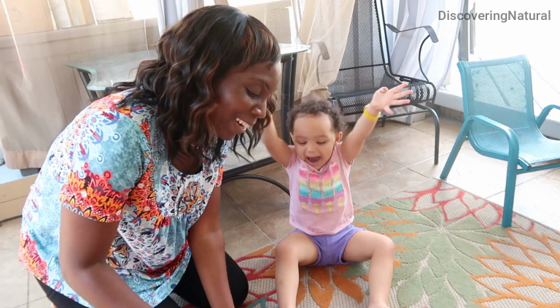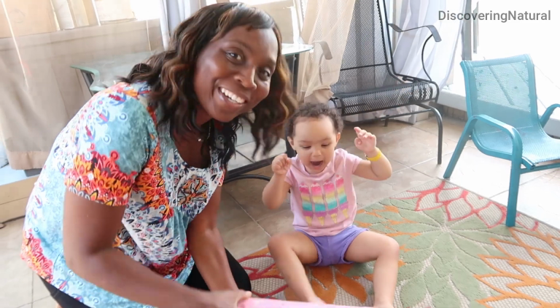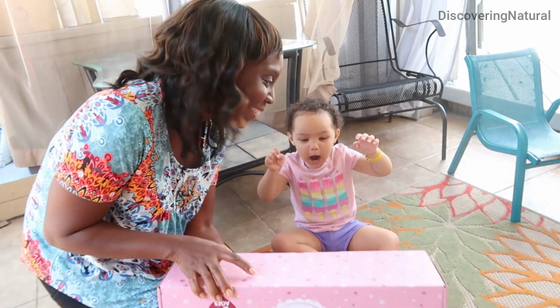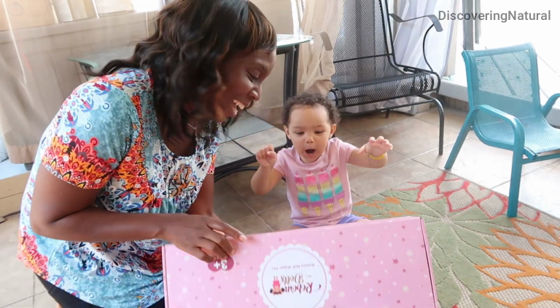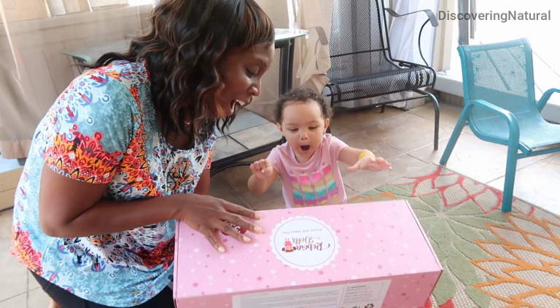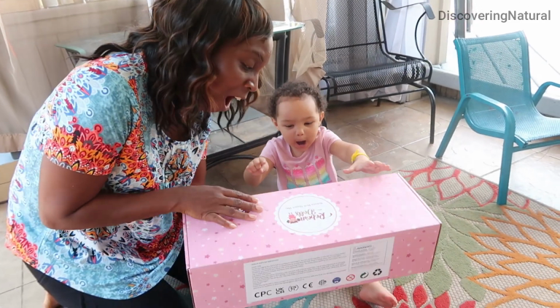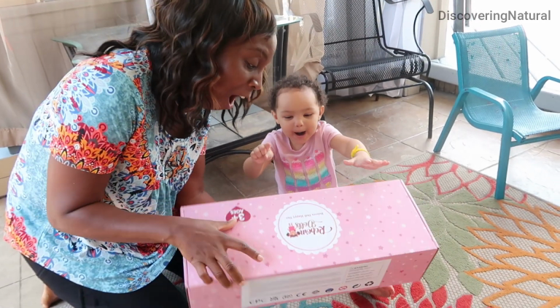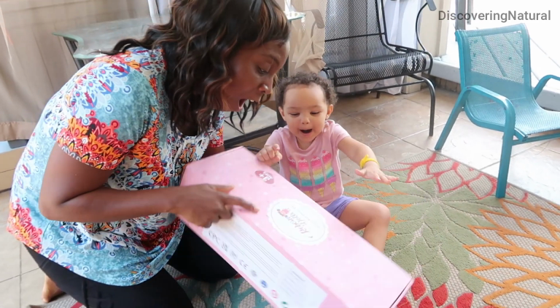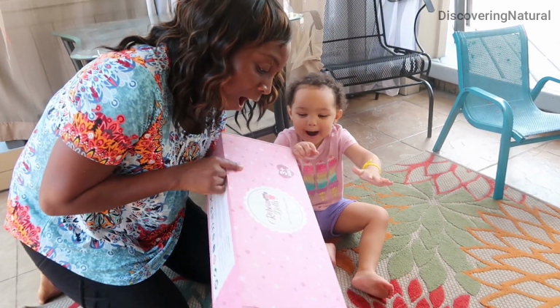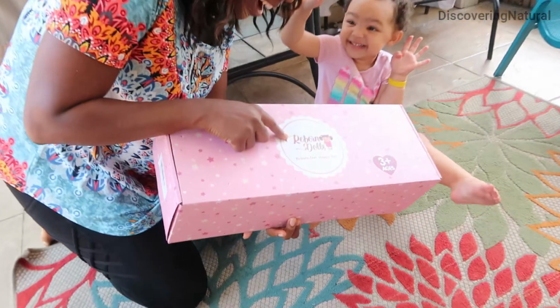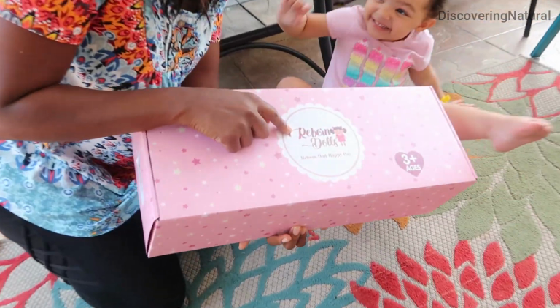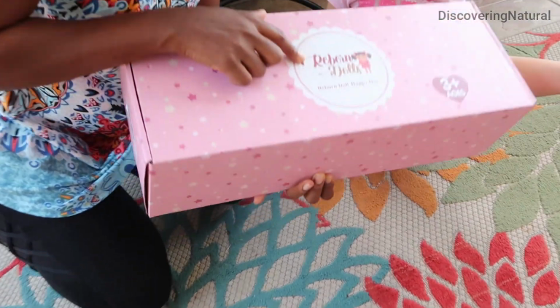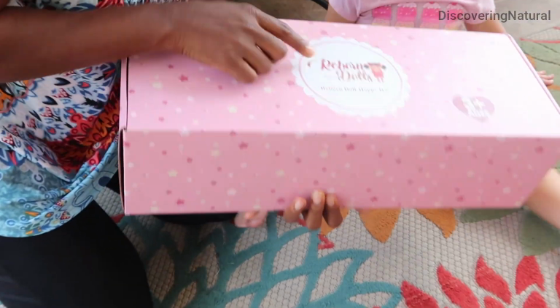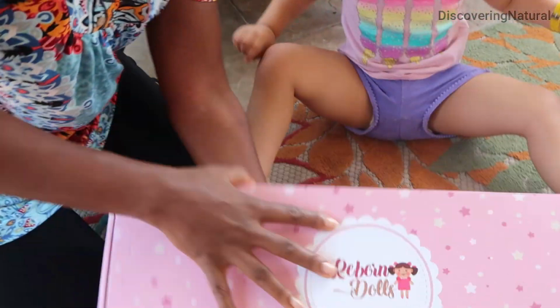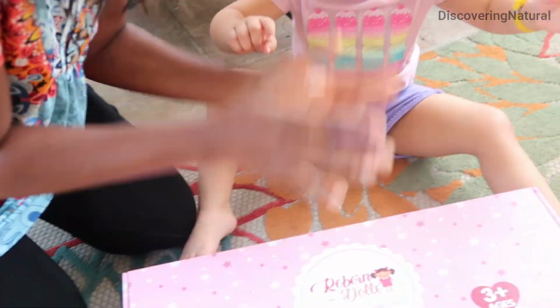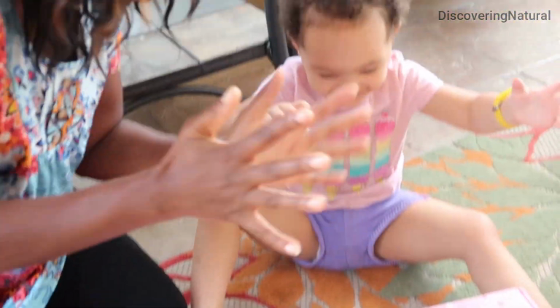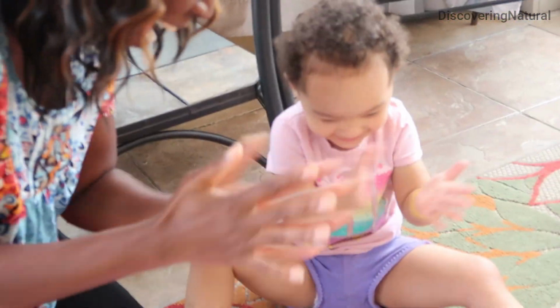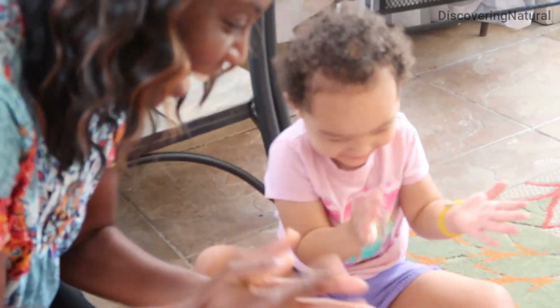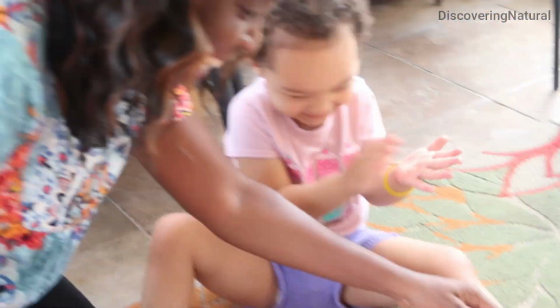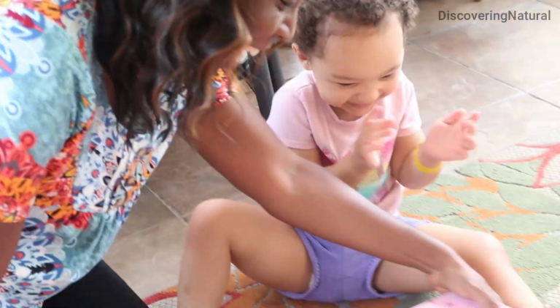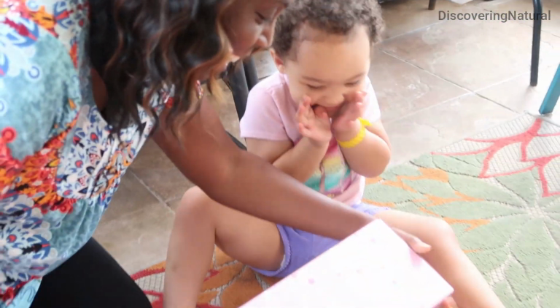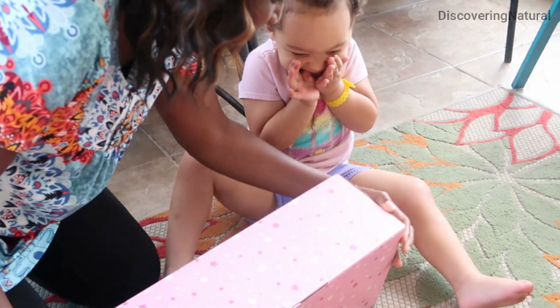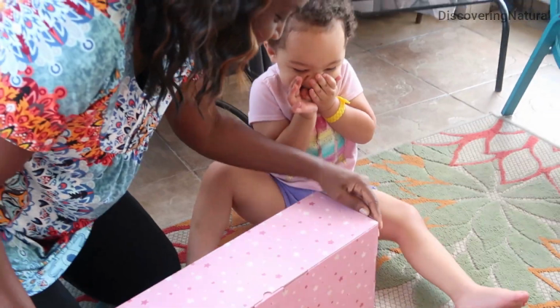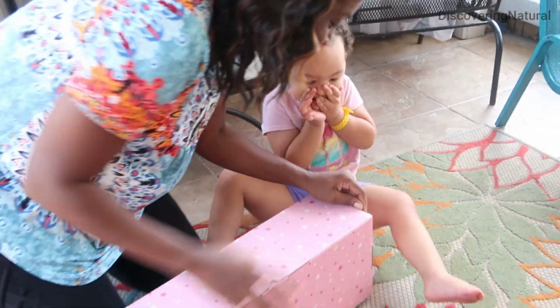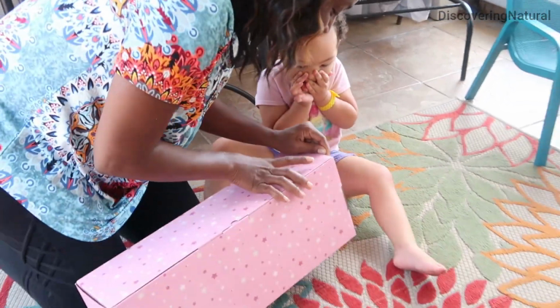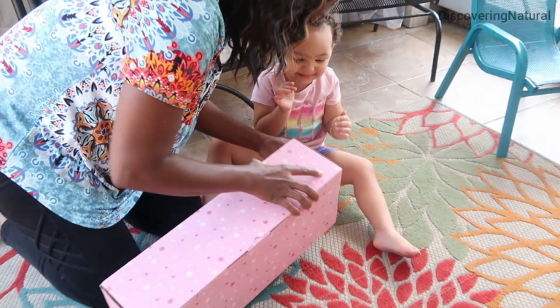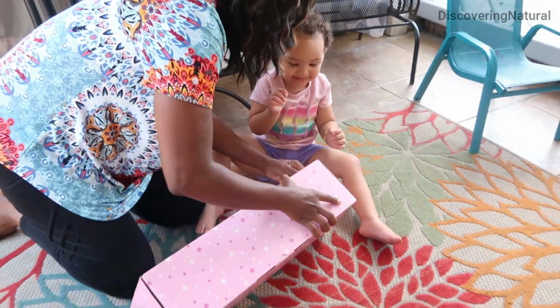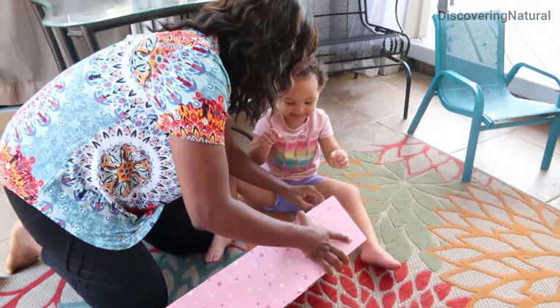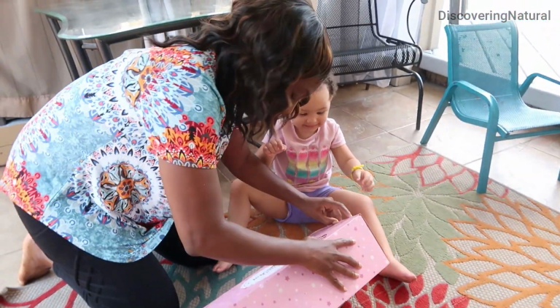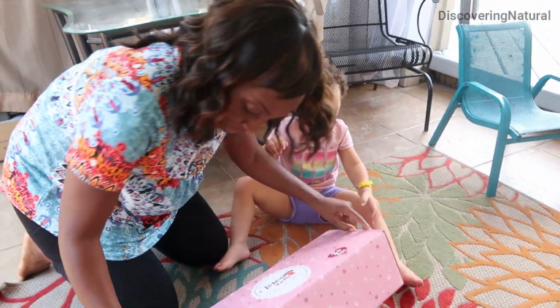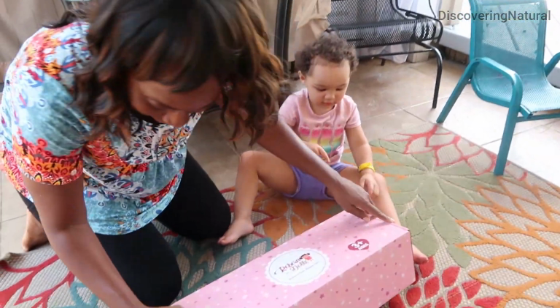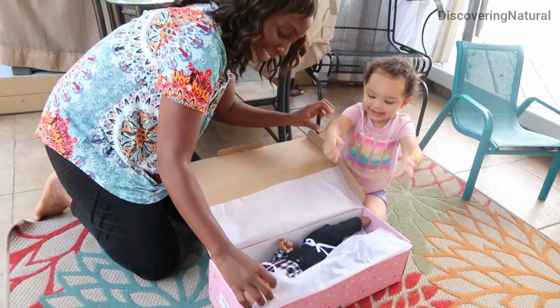Today we're so excited — our baby doll just came. This is a reborn baby doll from Jay-Z and we're so excited to open it up. It comes really secured and packaged really well.